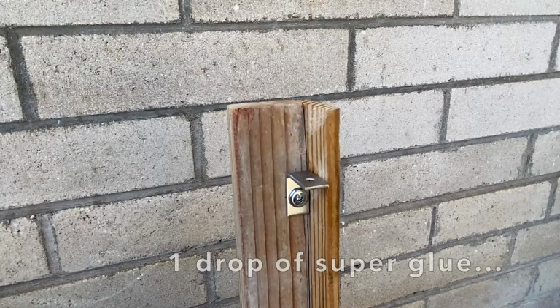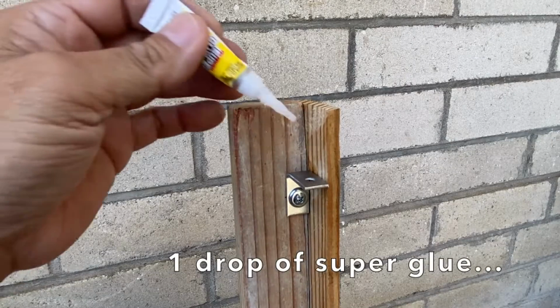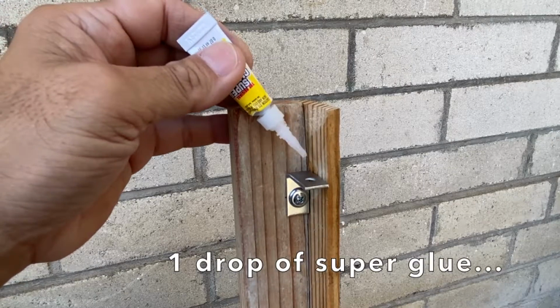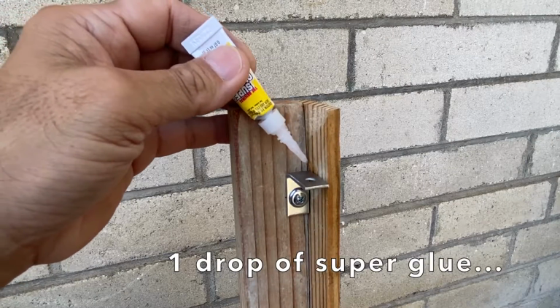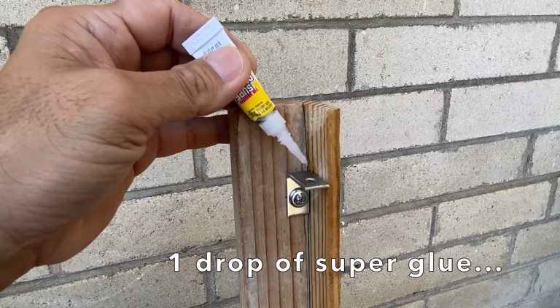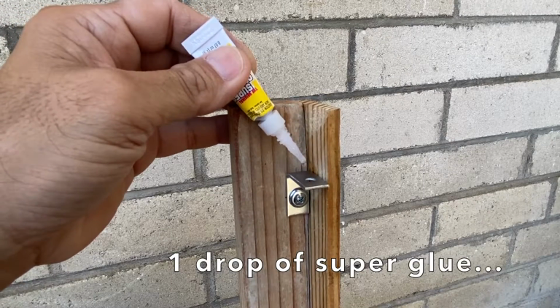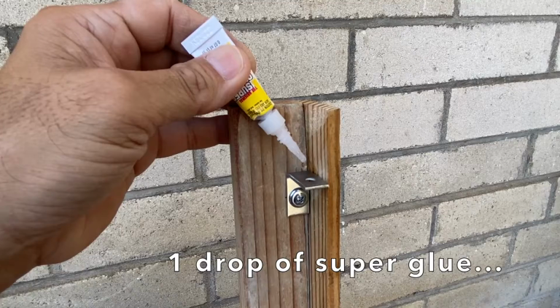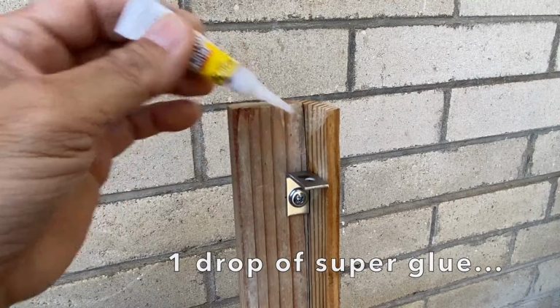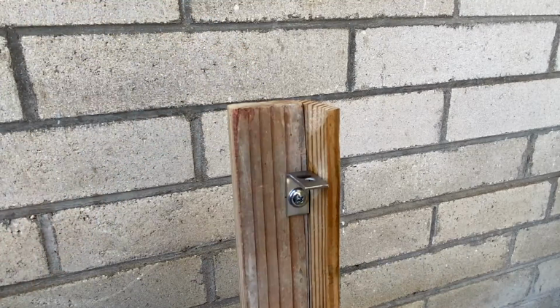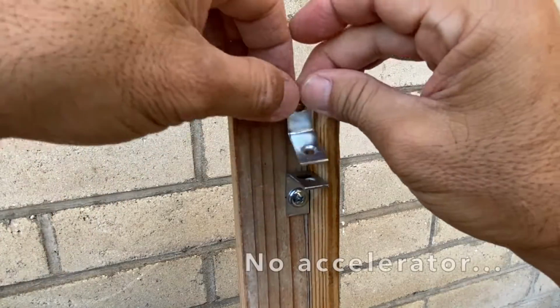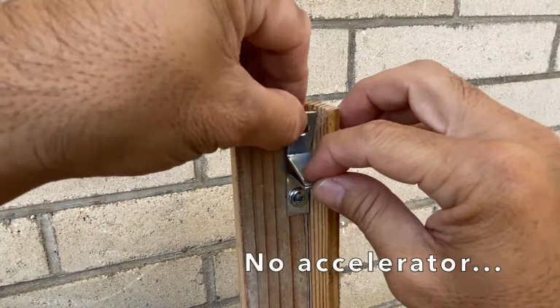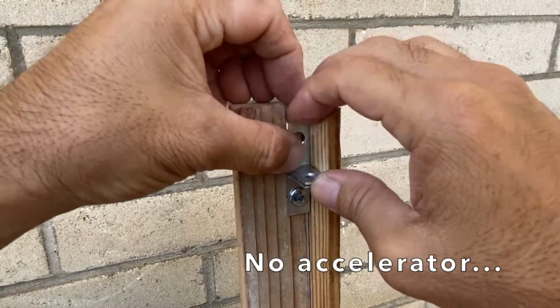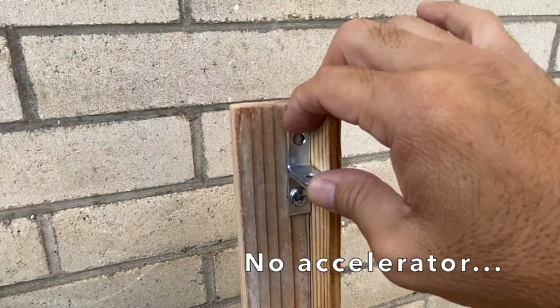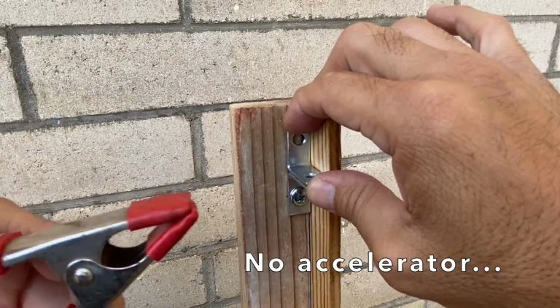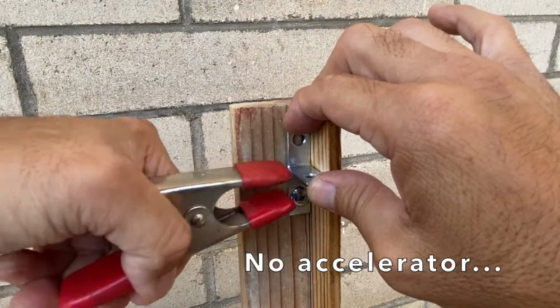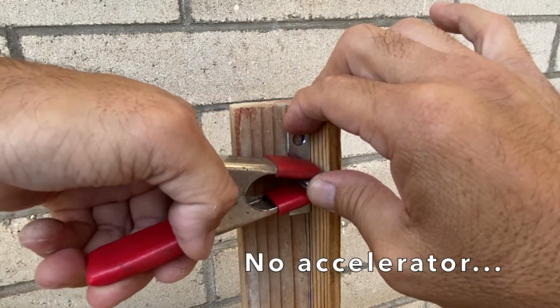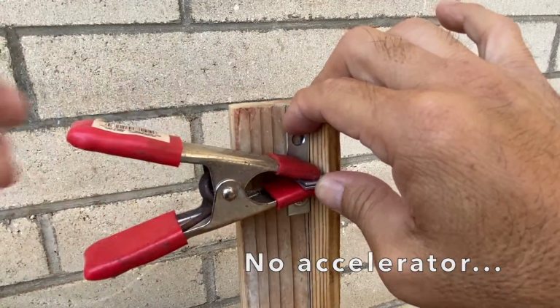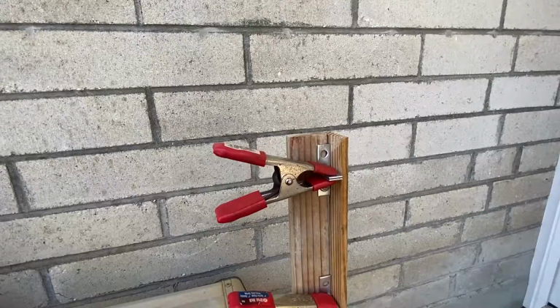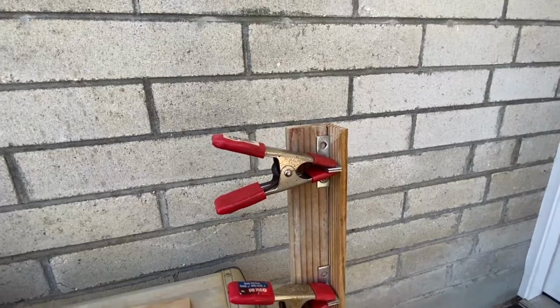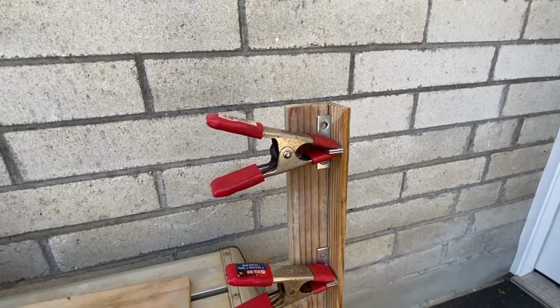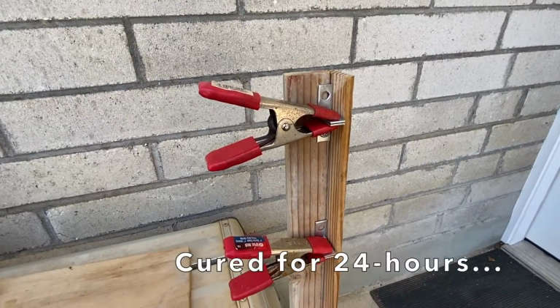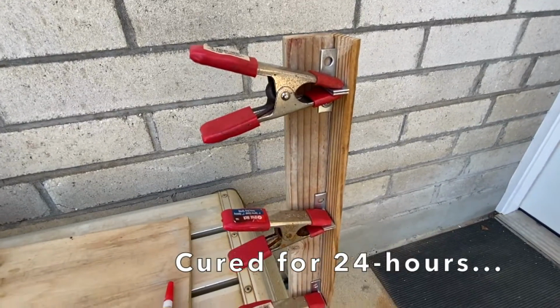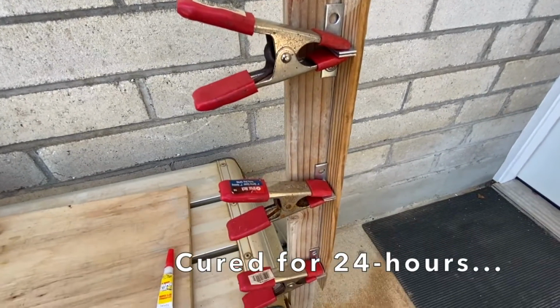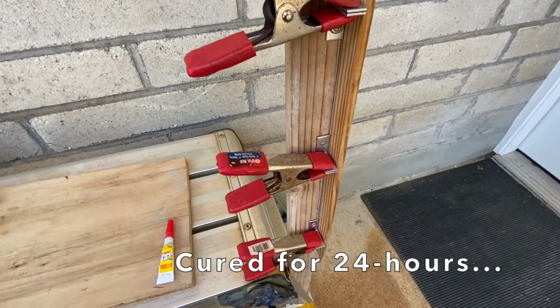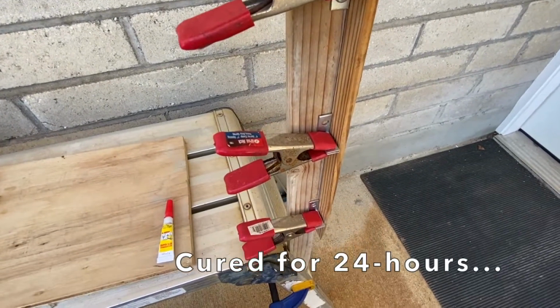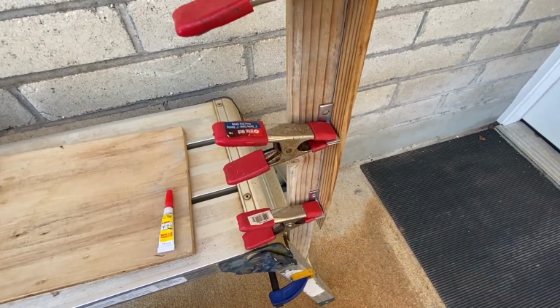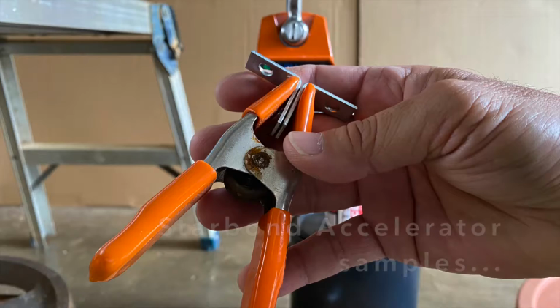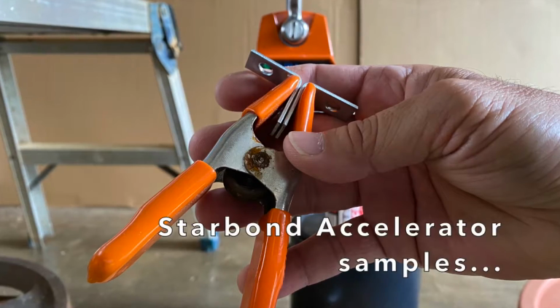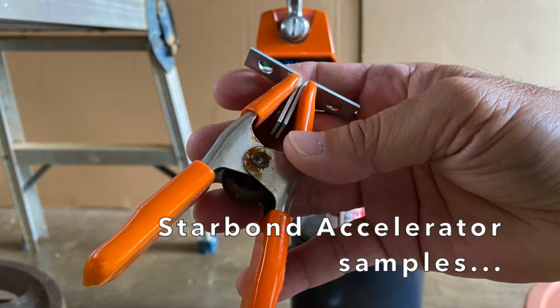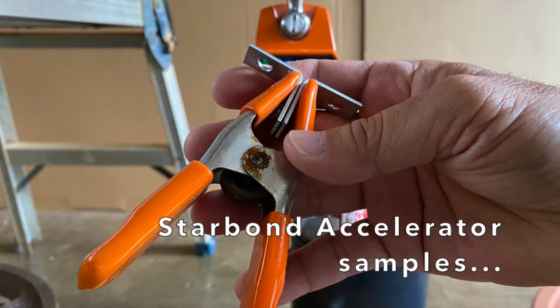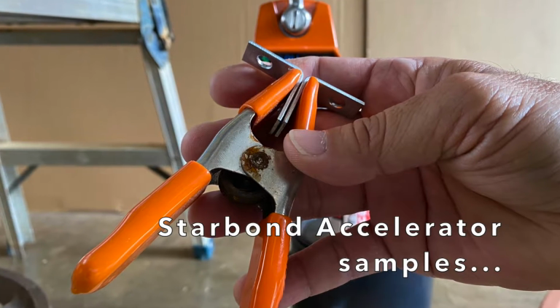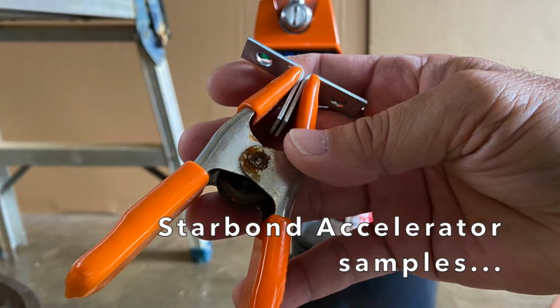A single drop of super glue placed on a metal corner bracket and clamped together with another metal corner bracket. Three samples were made and allowed to cure for 24 hours. First up were the samples accelerated with Star Bond accelerator.